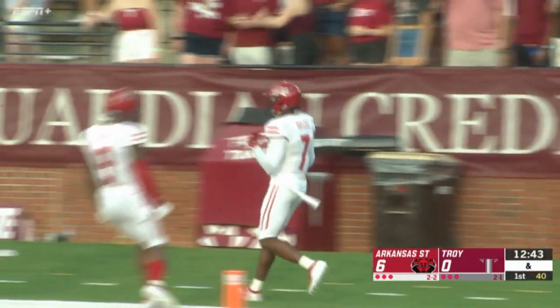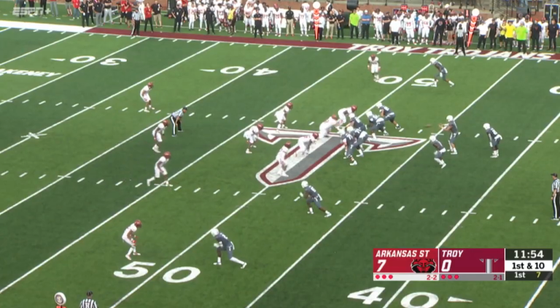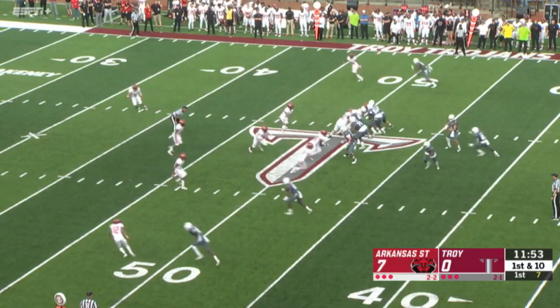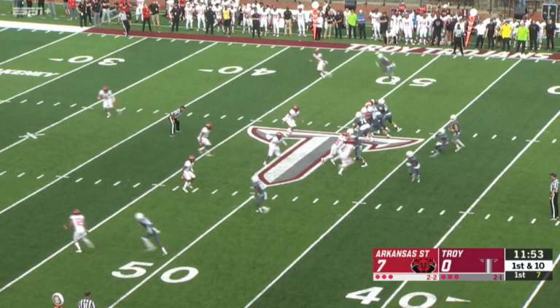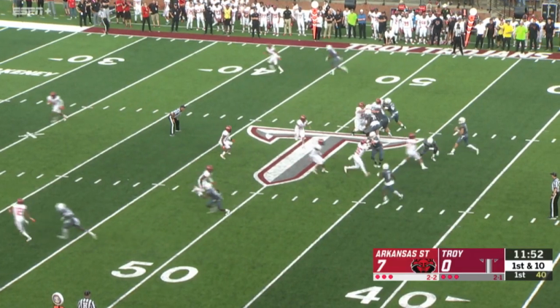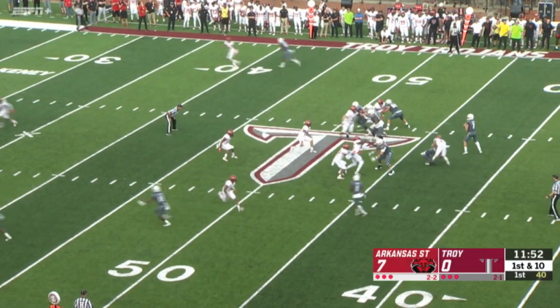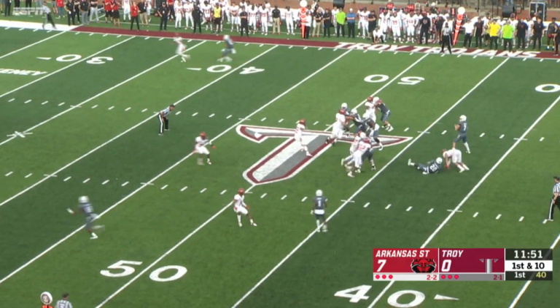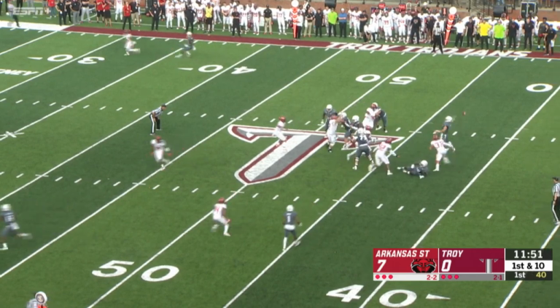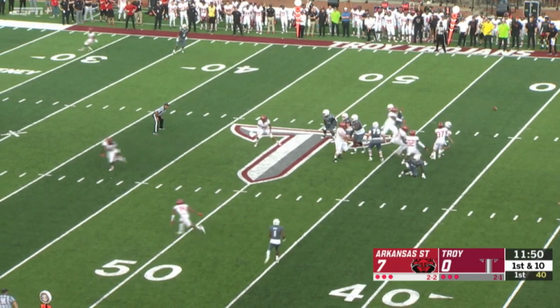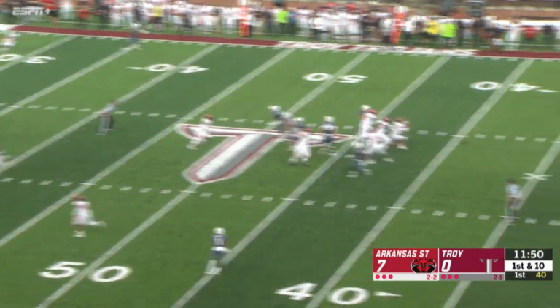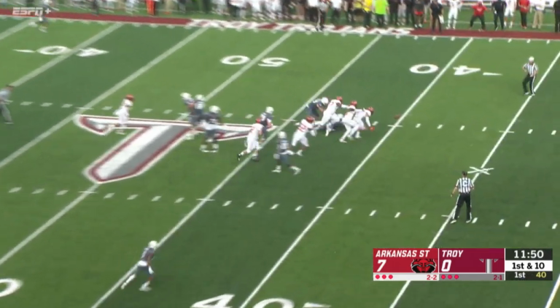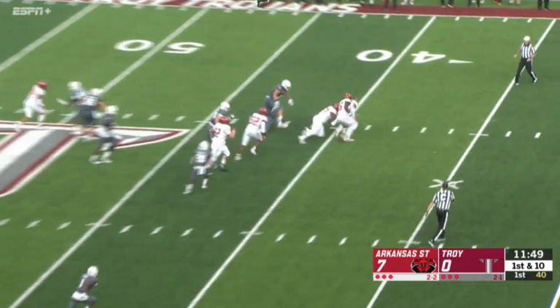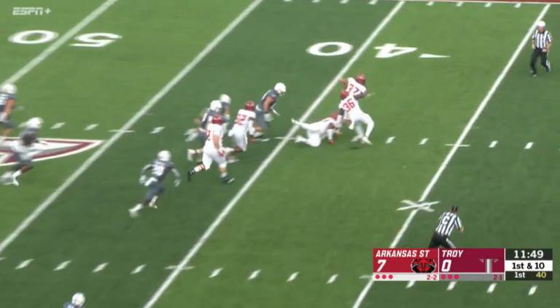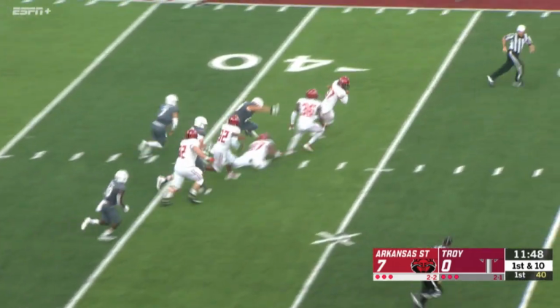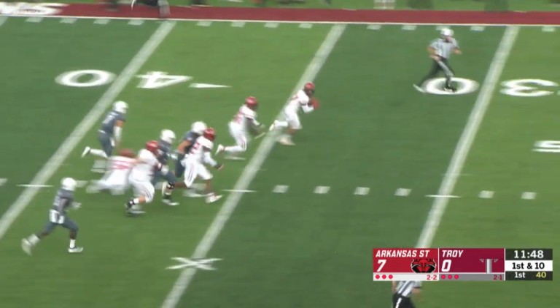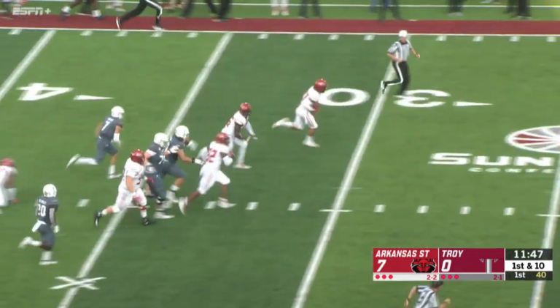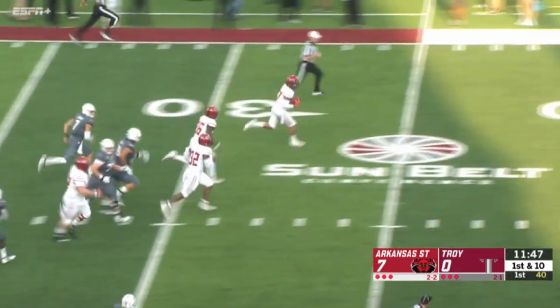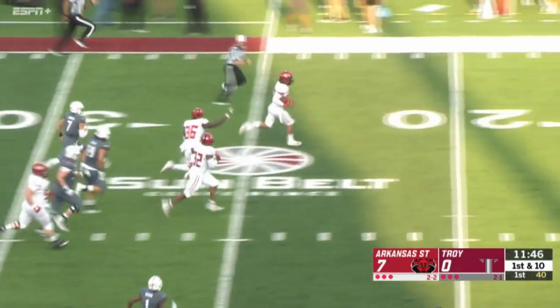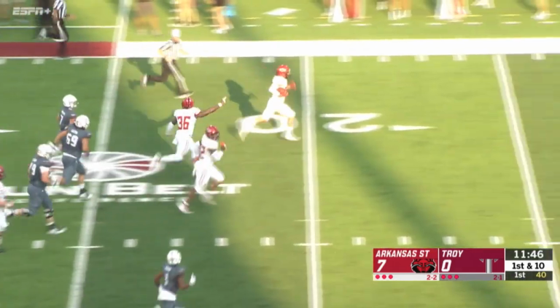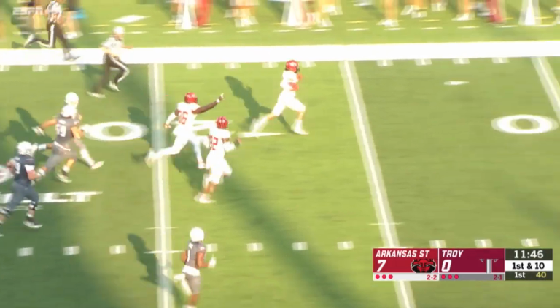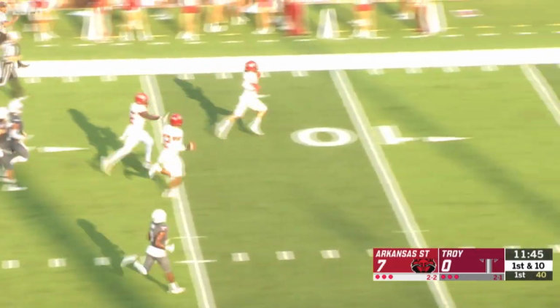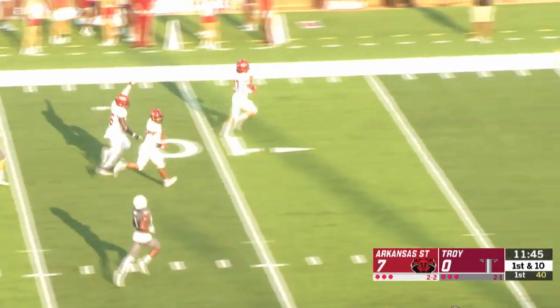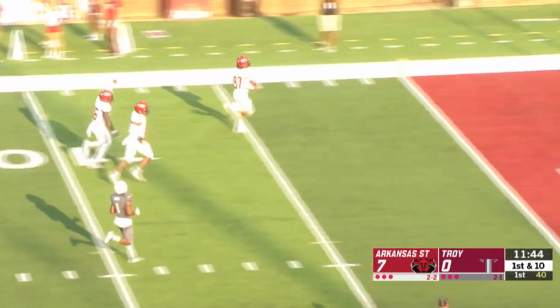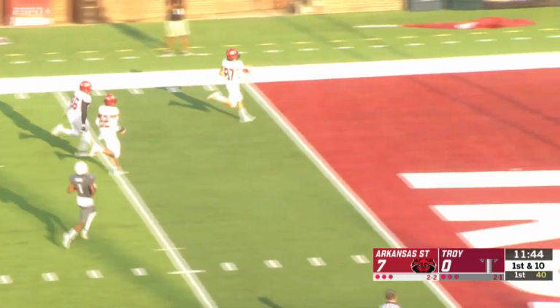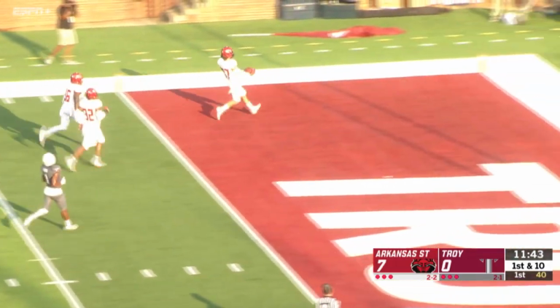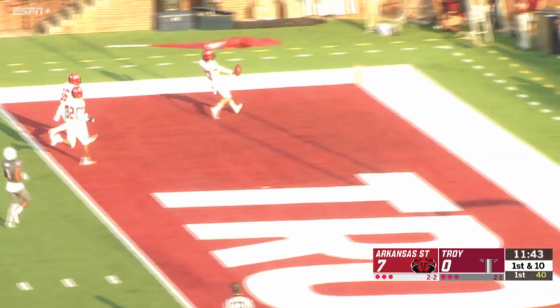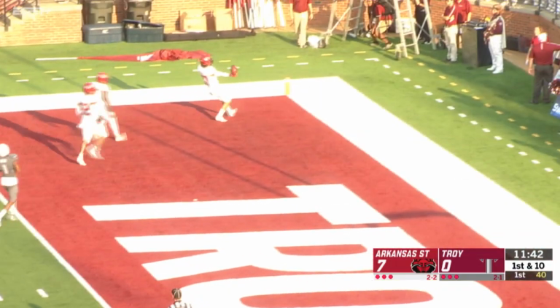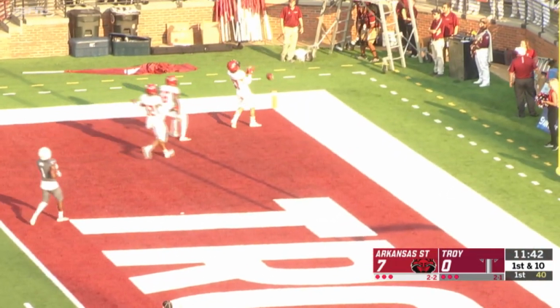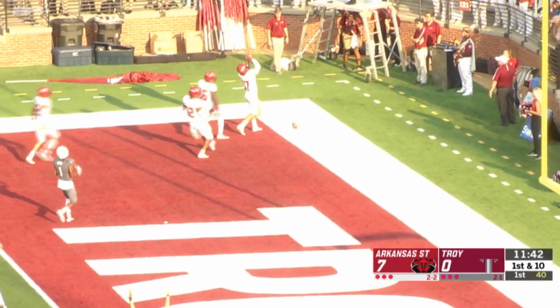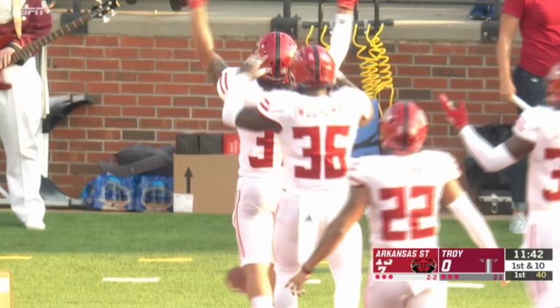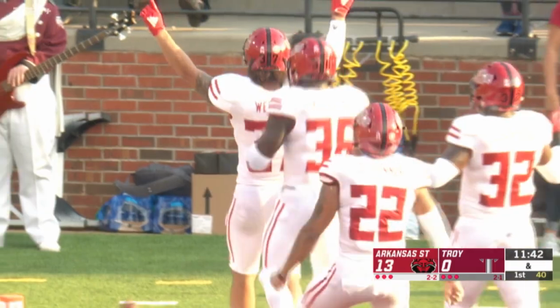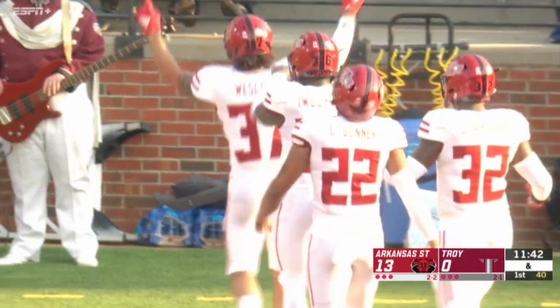First and ten for Troy from their own 49, blitz is coming. They pick it up. Ball slips out of Barker's hand. It's scooped up by Arkansas State — that's going to be another score. Logan Westcott takes it in, and it's 13-0 Arkansas State.